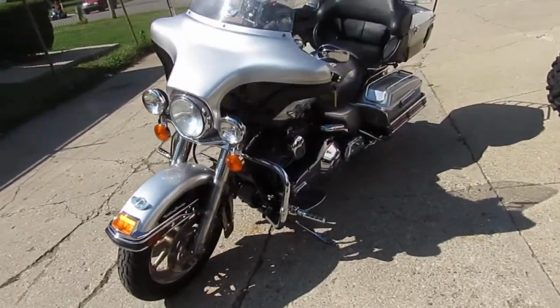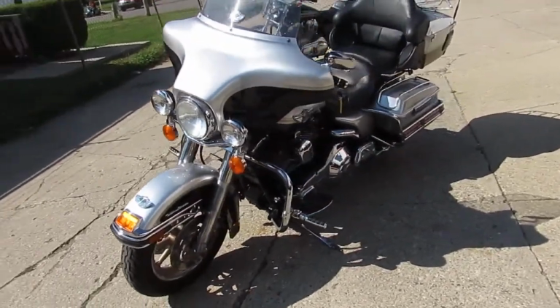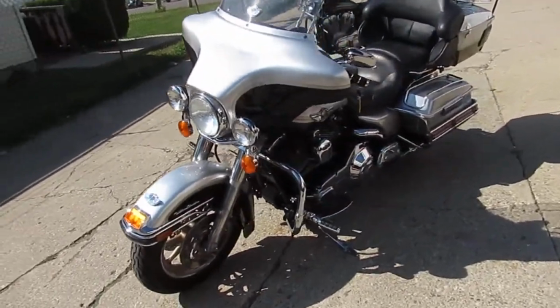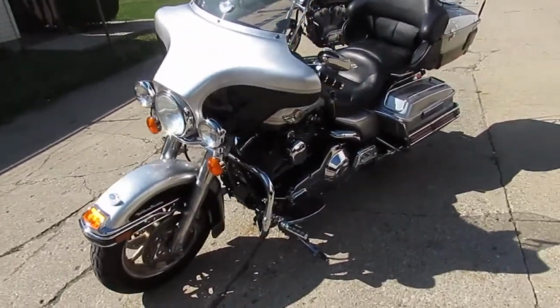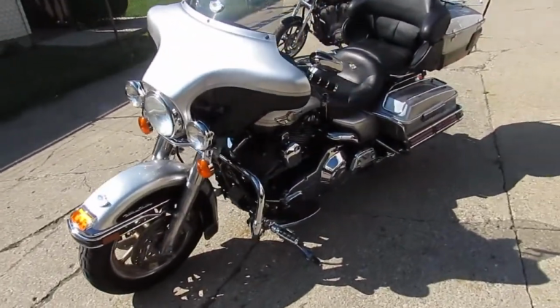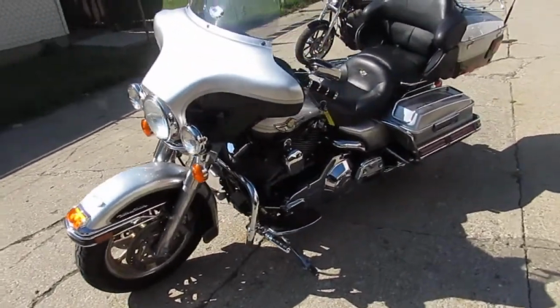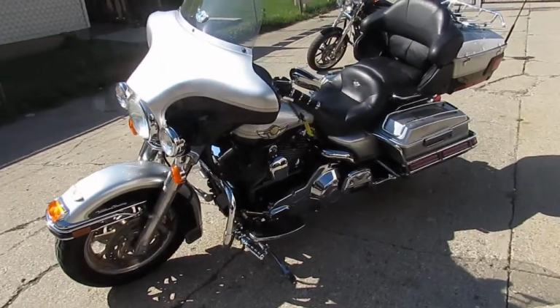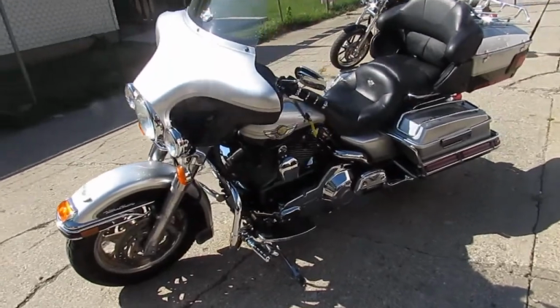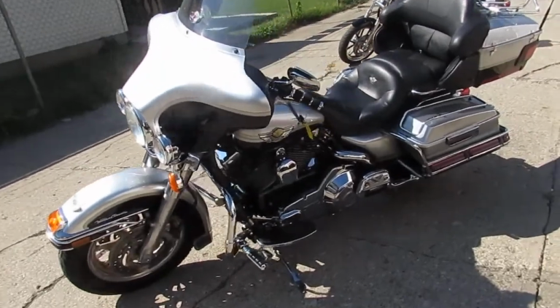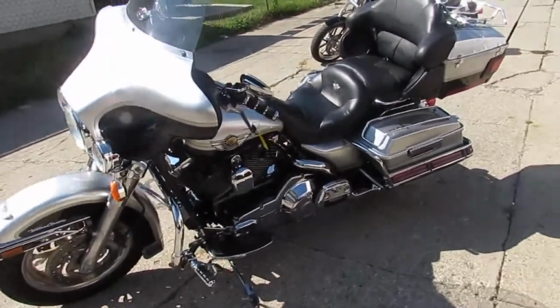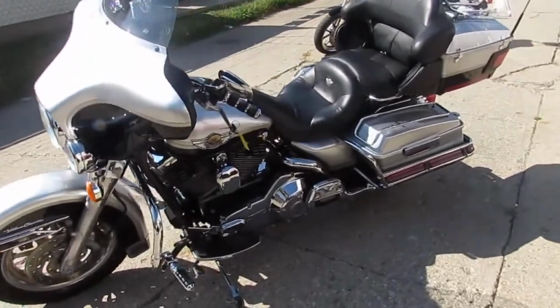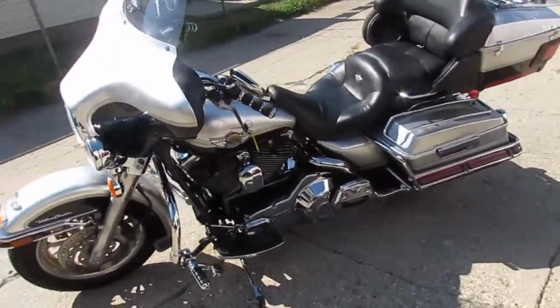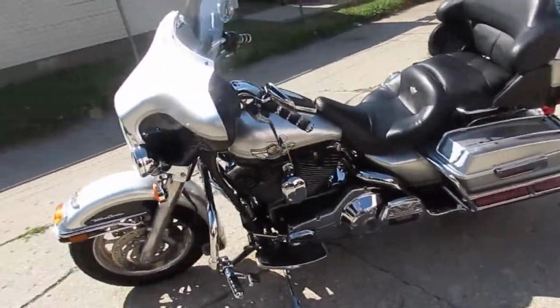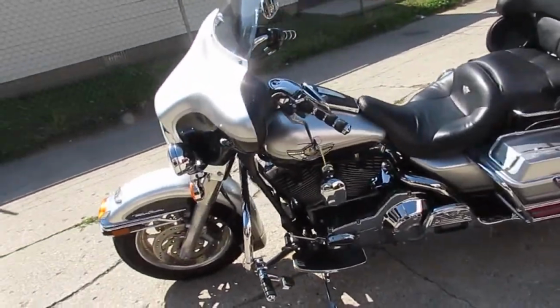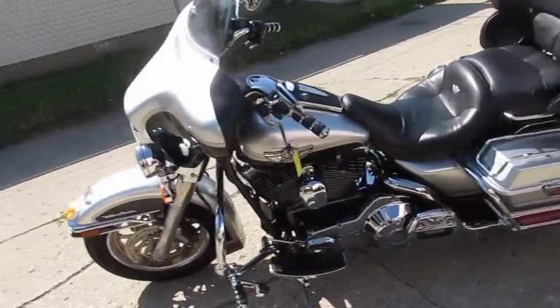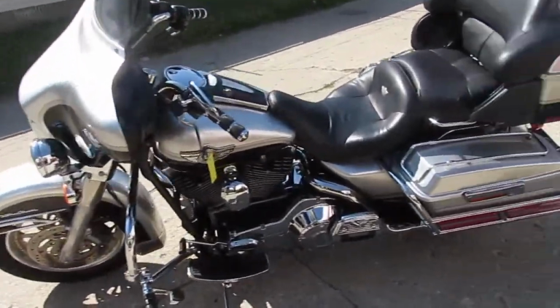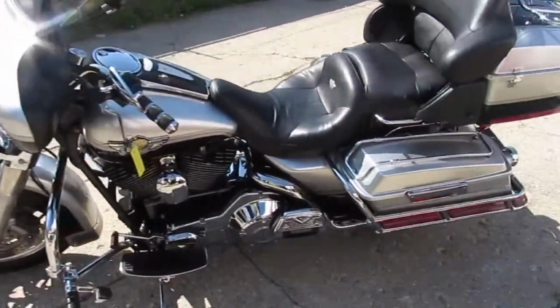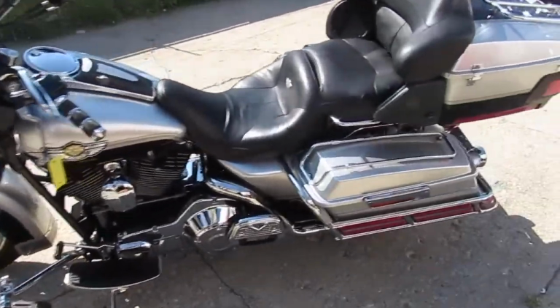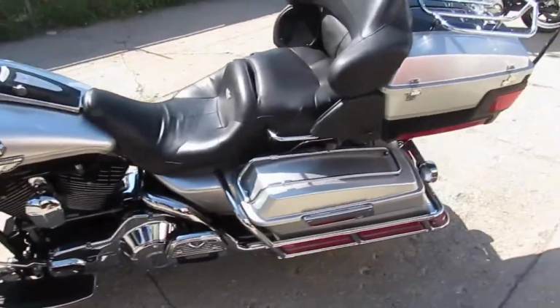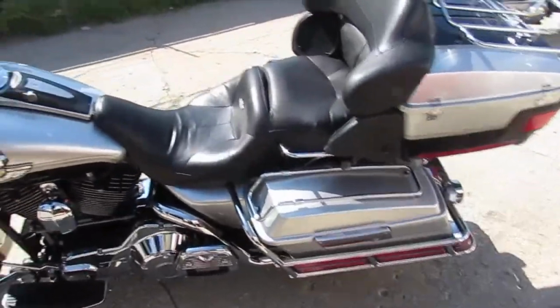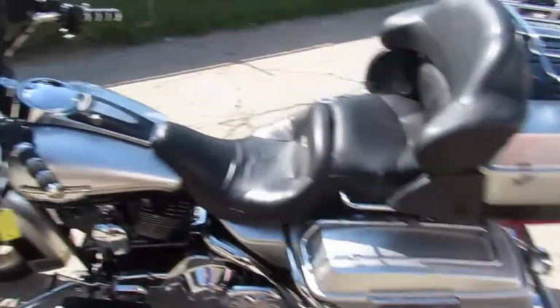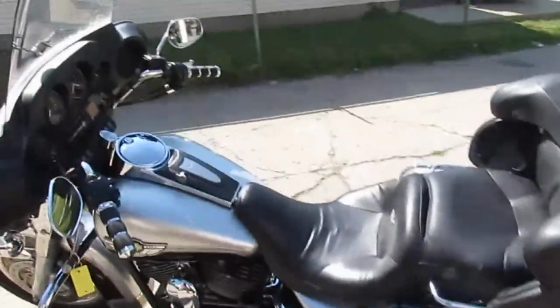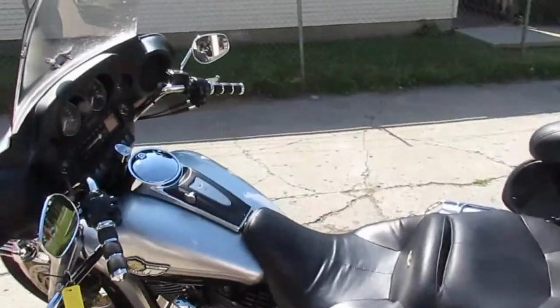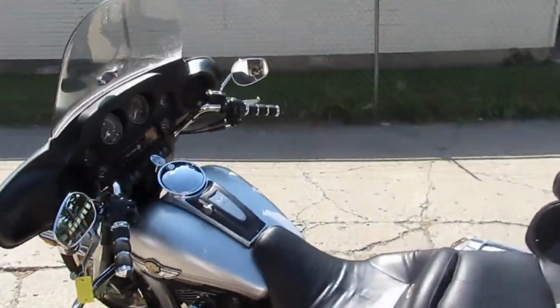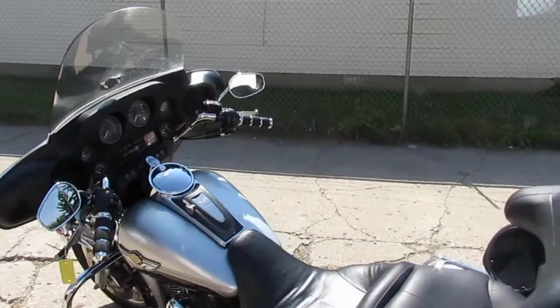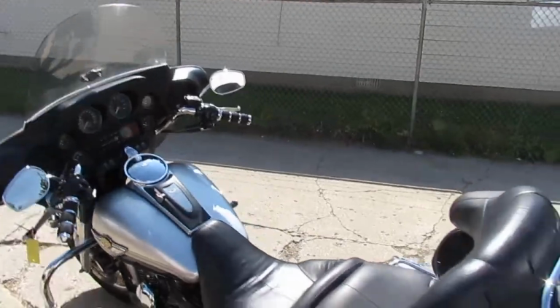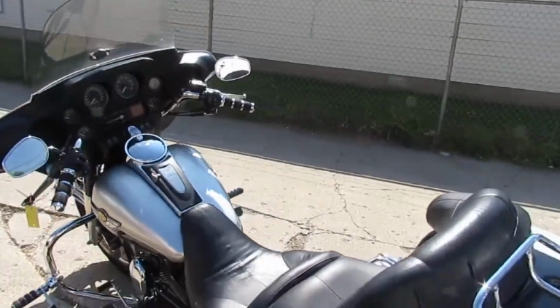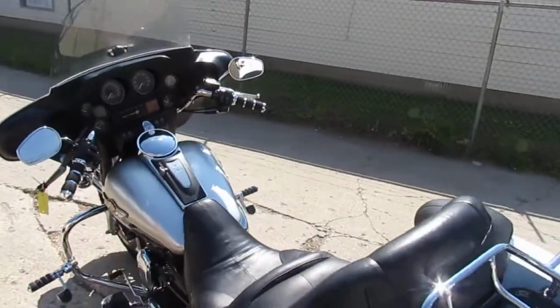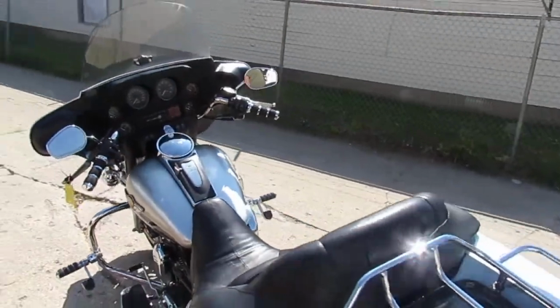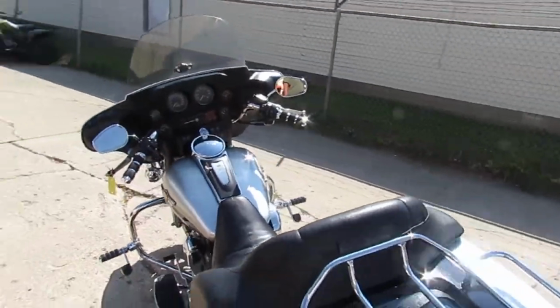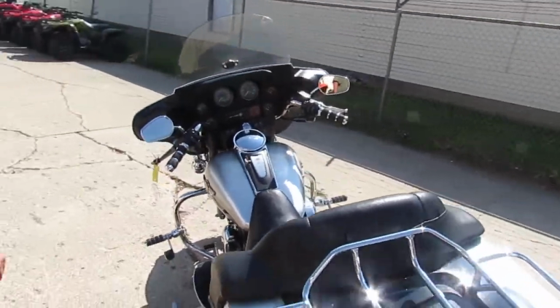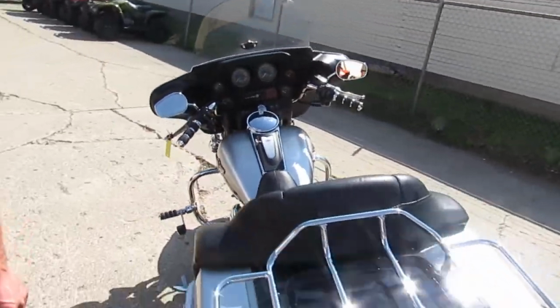This thing is a perfect 10 out of 10. It's got tons of chrome. You guys bring your magnifying glass — you're not going to find anything wrong with it. This thing won't be here long. We got this thing priced right.